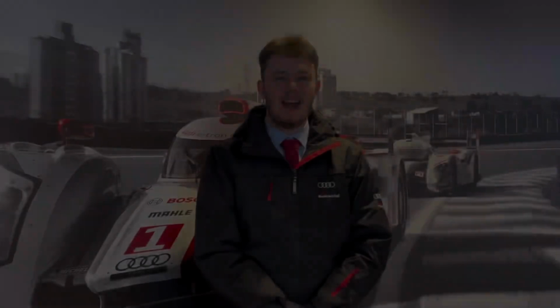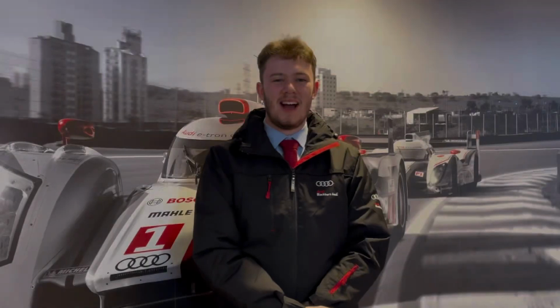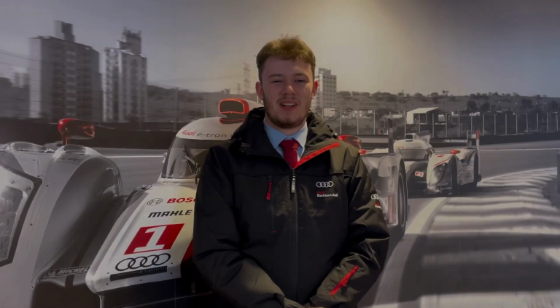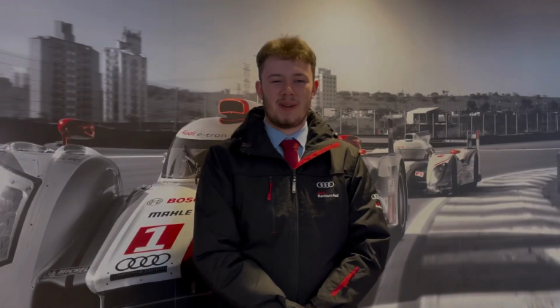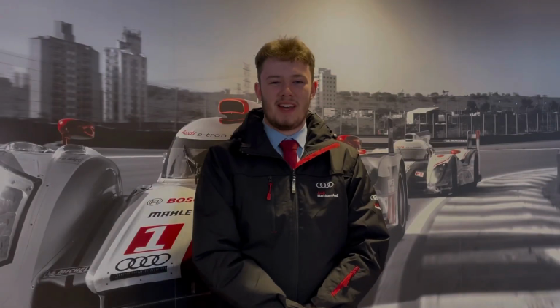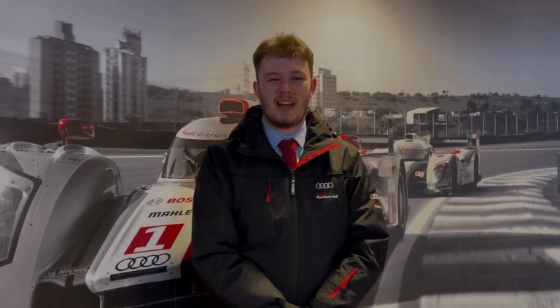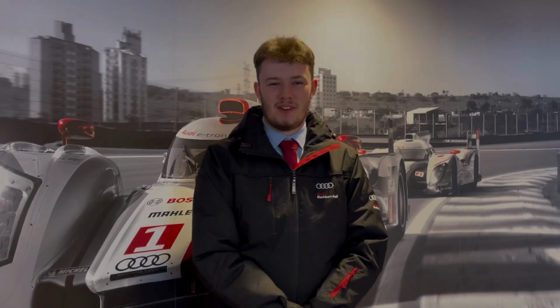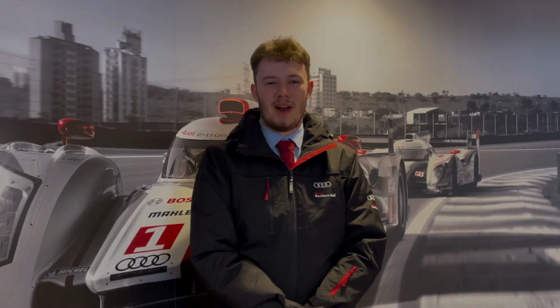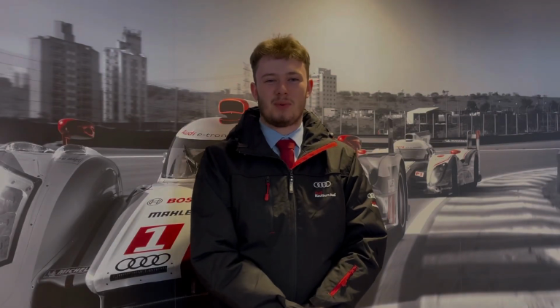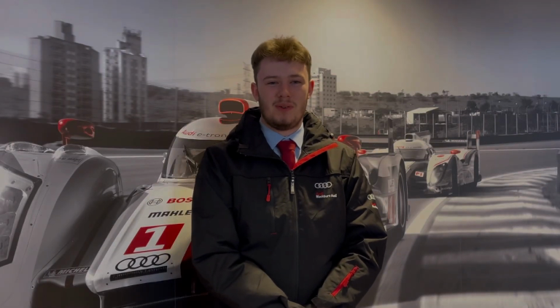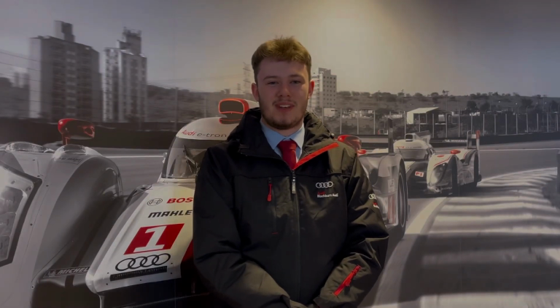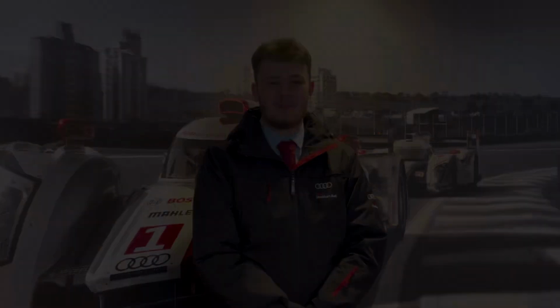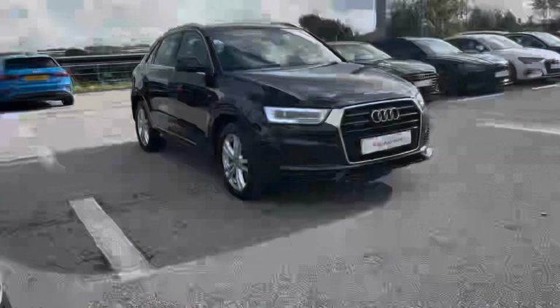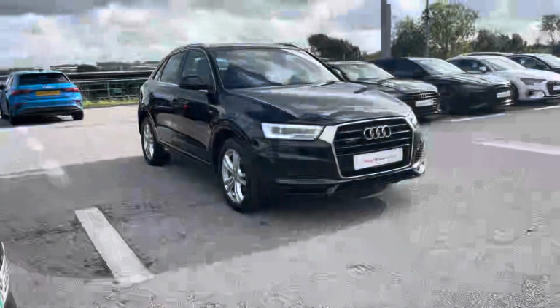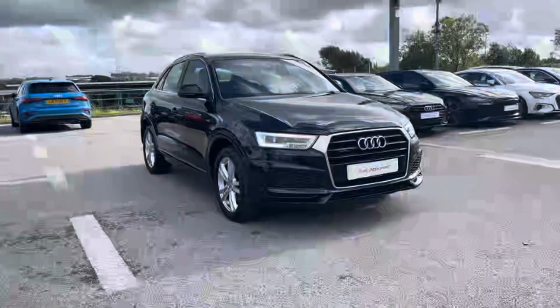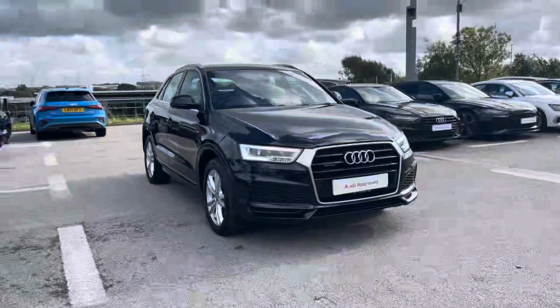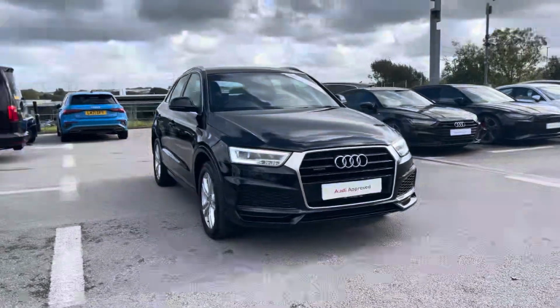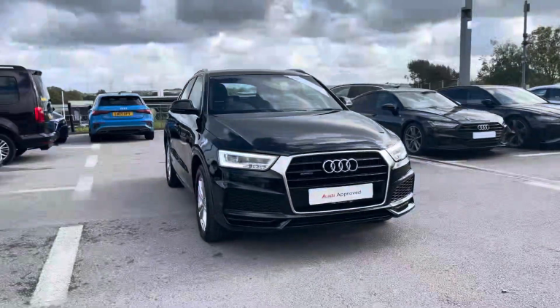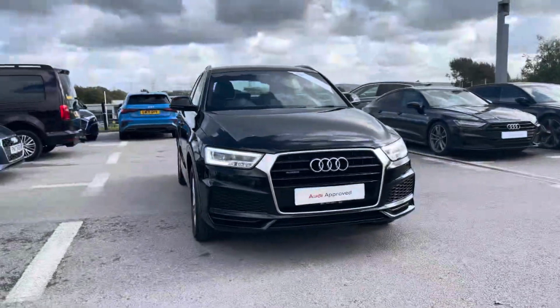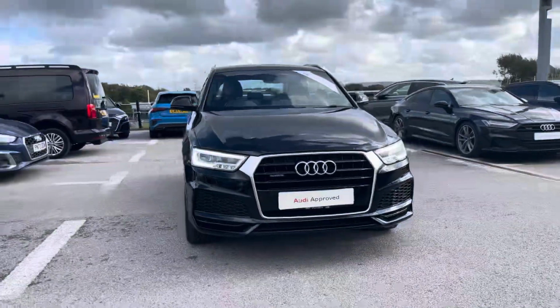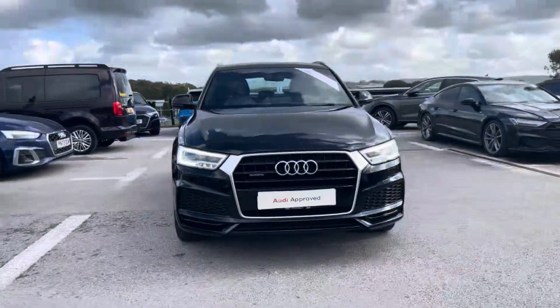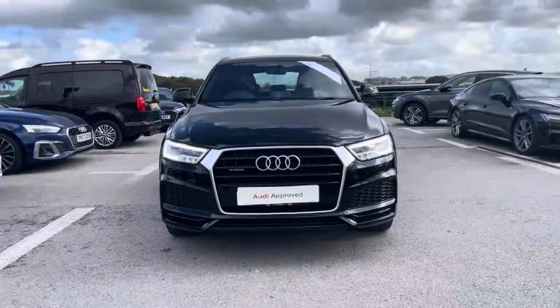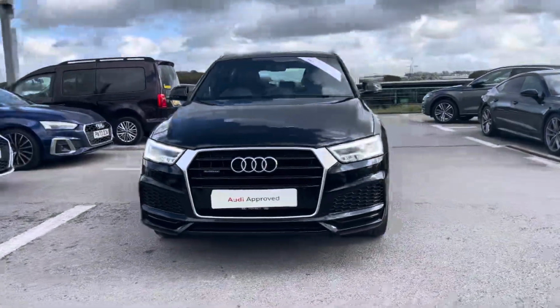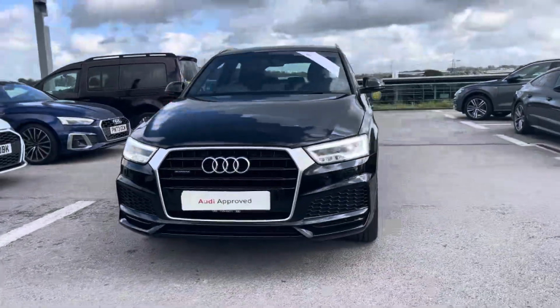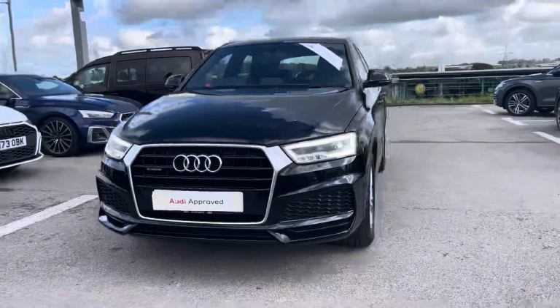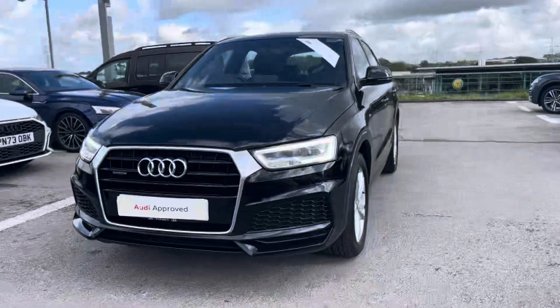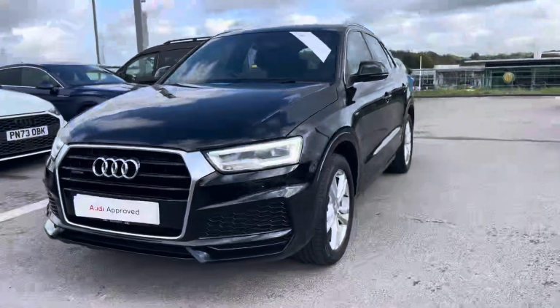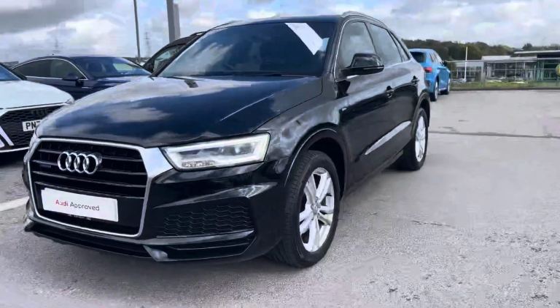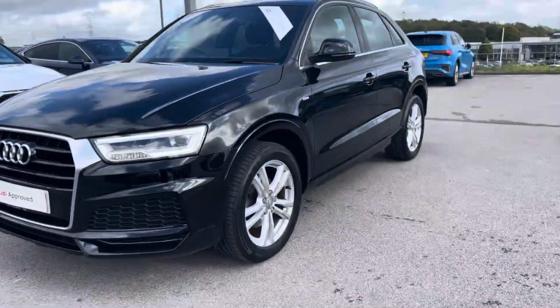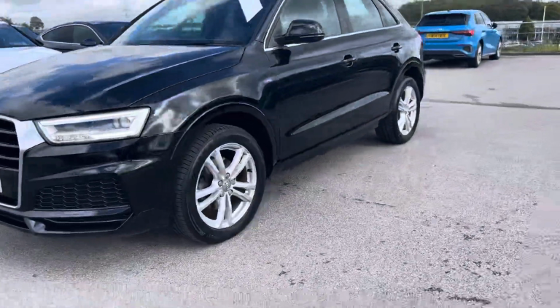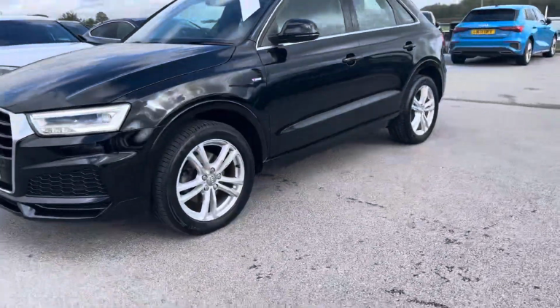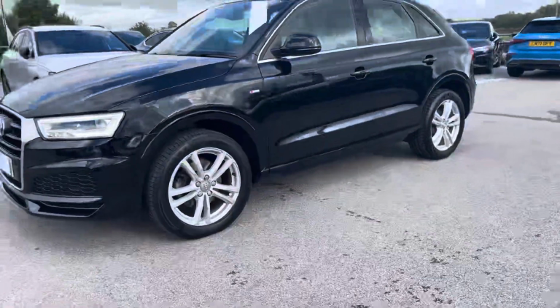Hi, I'm Will at Blackburn Audi and I'm delighted to be showing you around this approved used Audi. This is the Audi Q3 S-Line Edition Quattro, sporting a 2.0L TDI diesel engine that produces 150 PS.